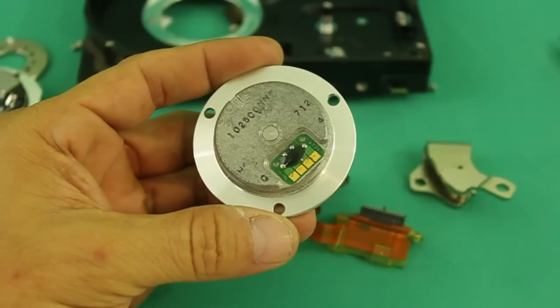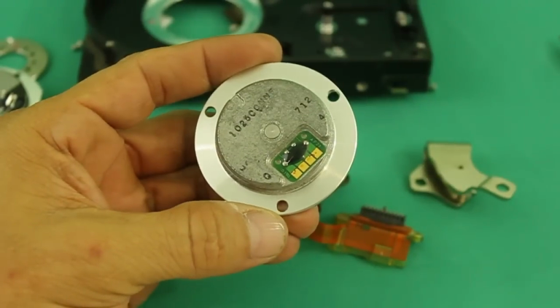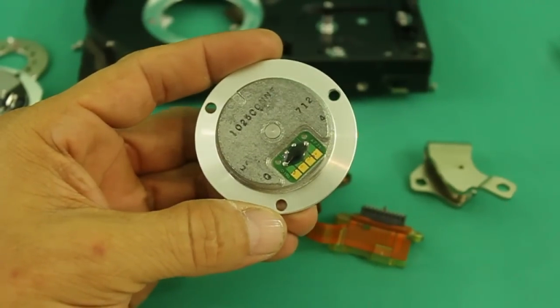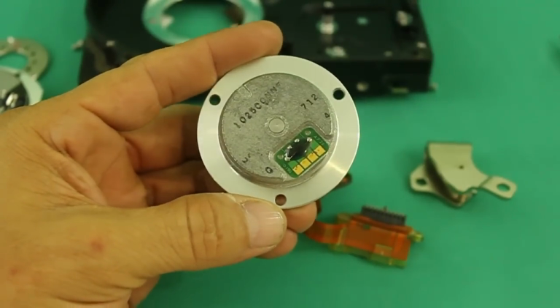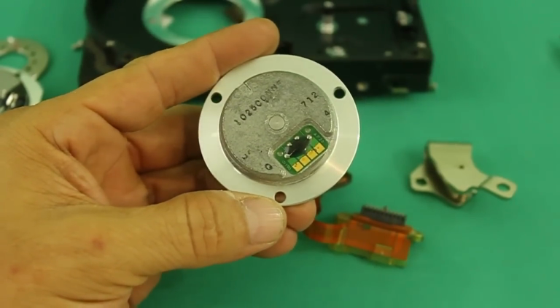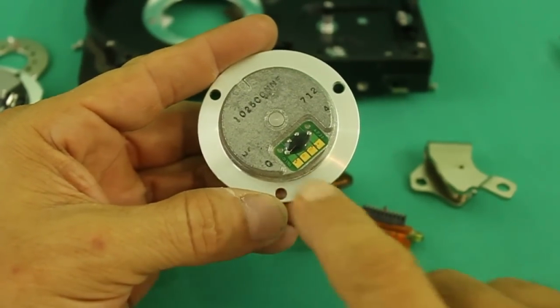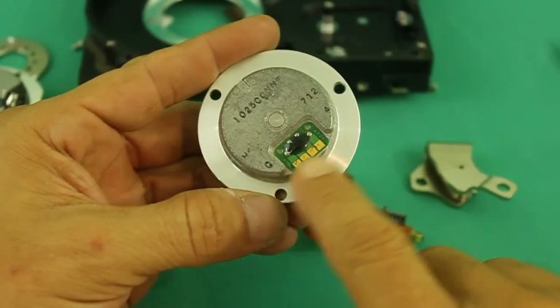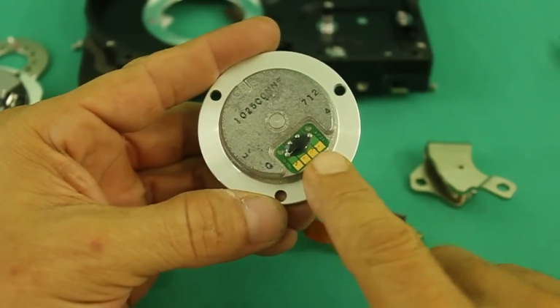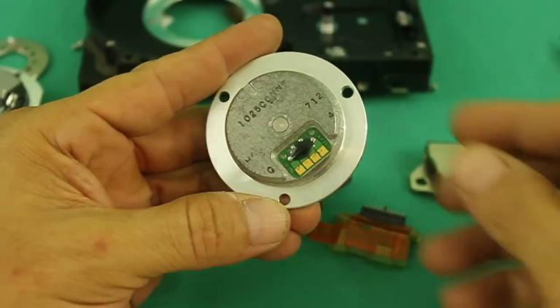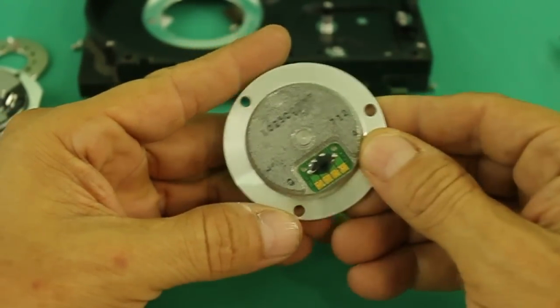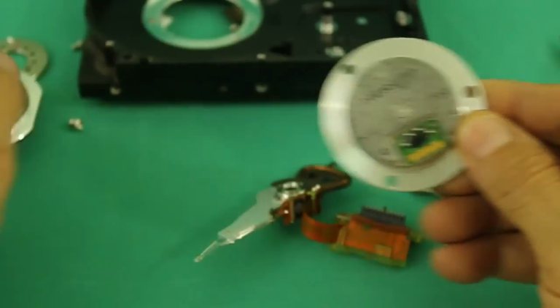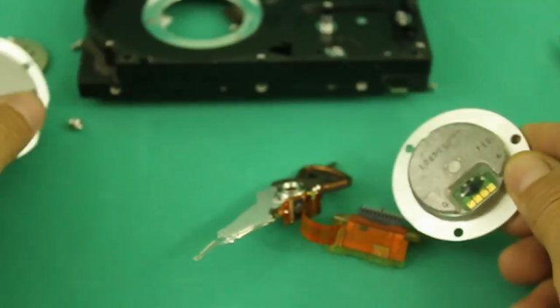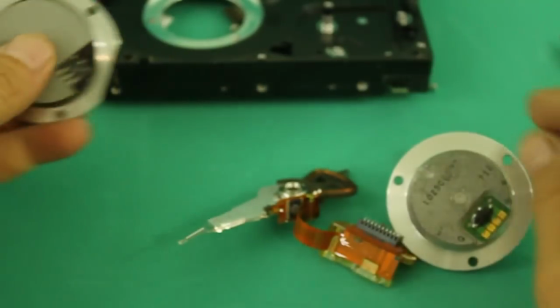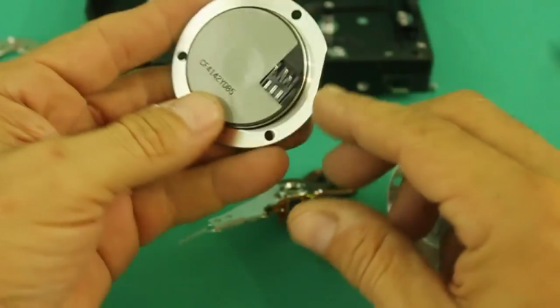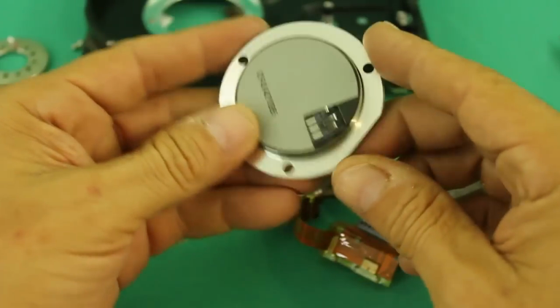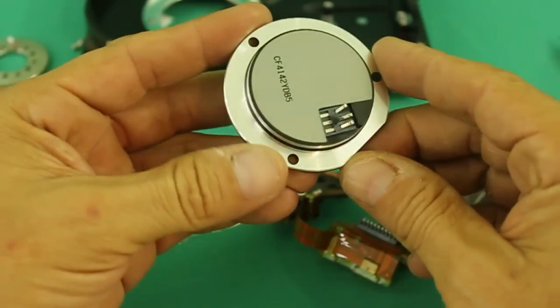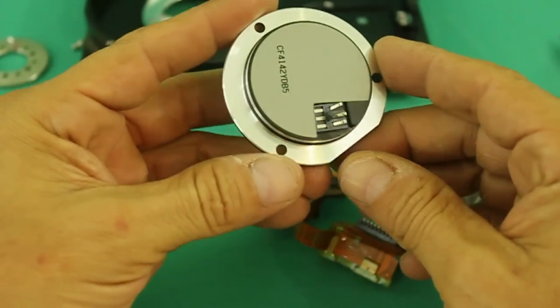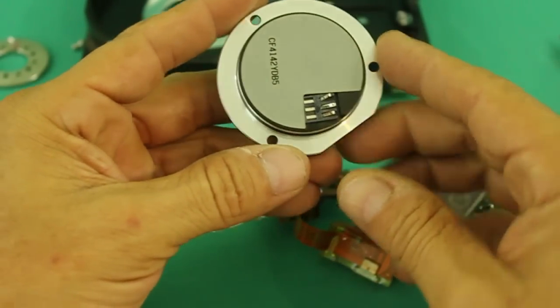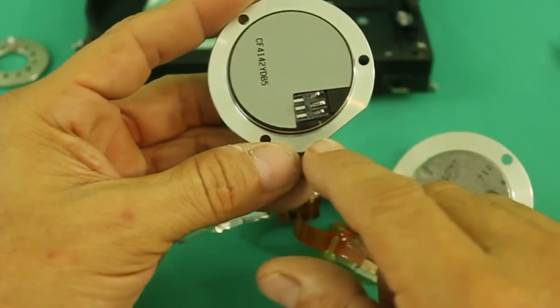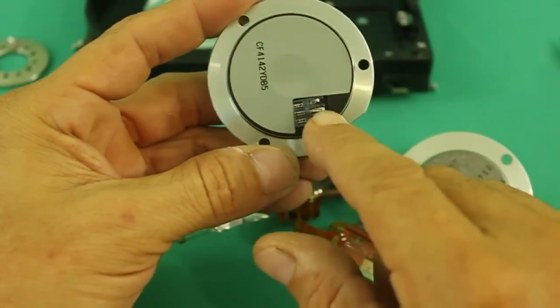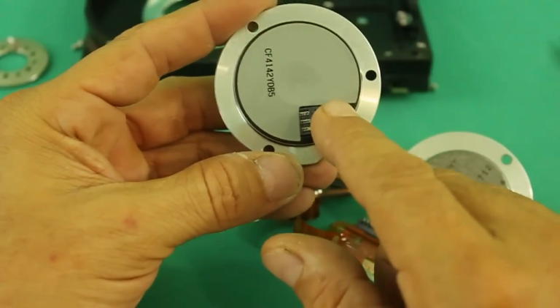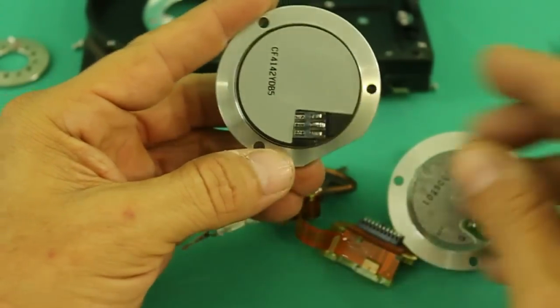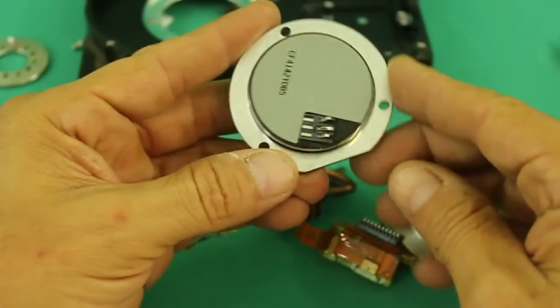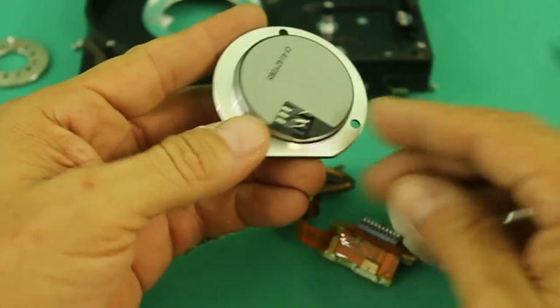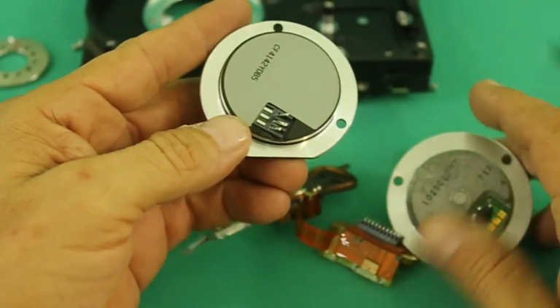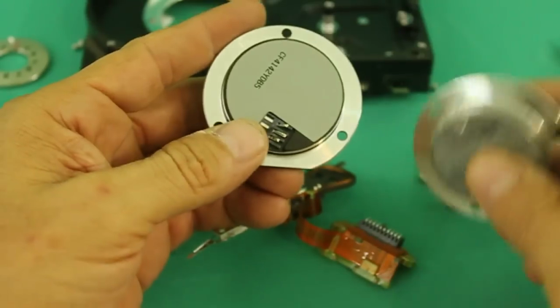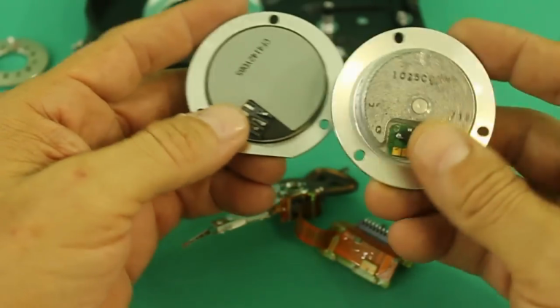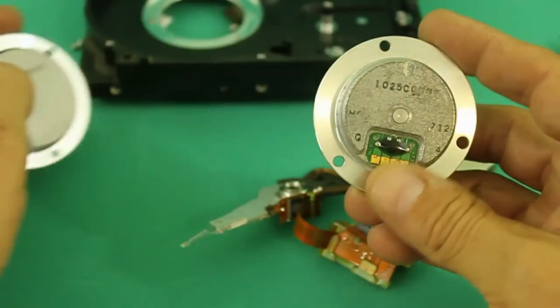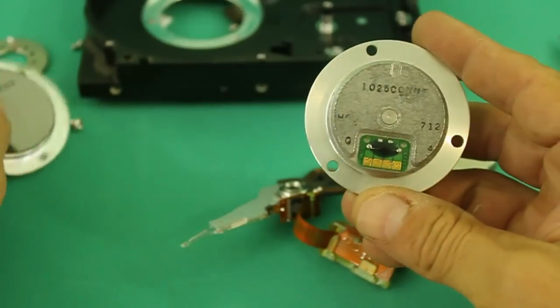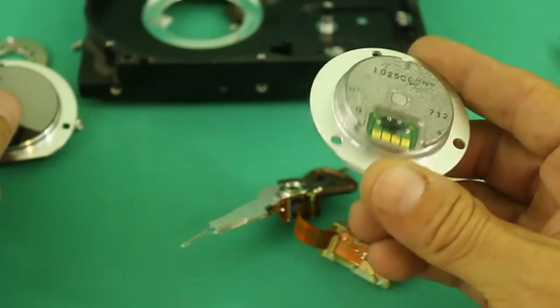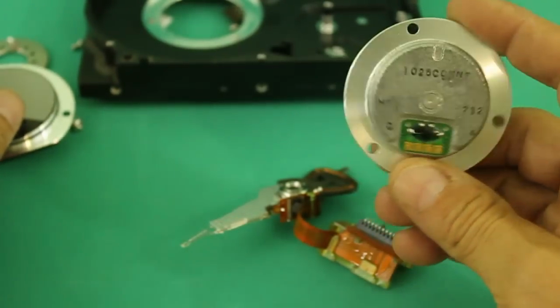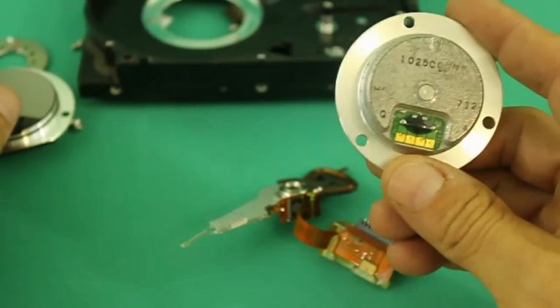This motor in particular has four pins. Other models, for example this one from another hard drive, has only three pins, but both of them can be used with our method.